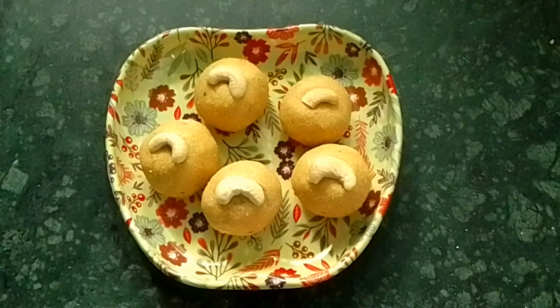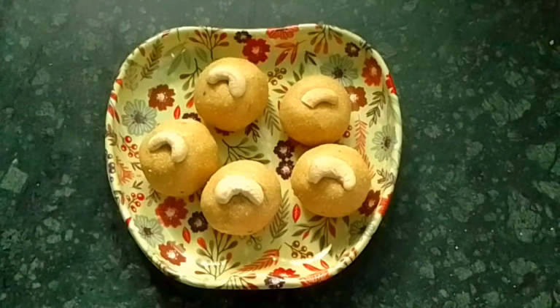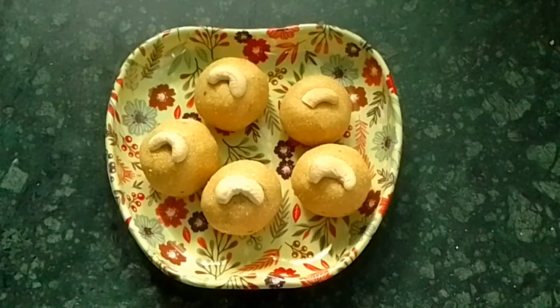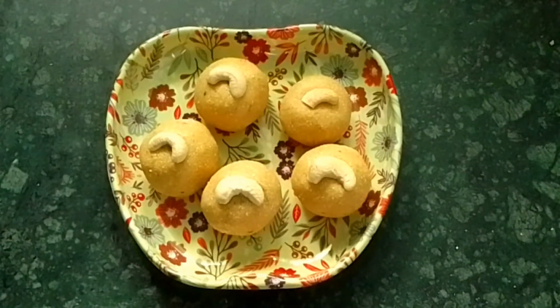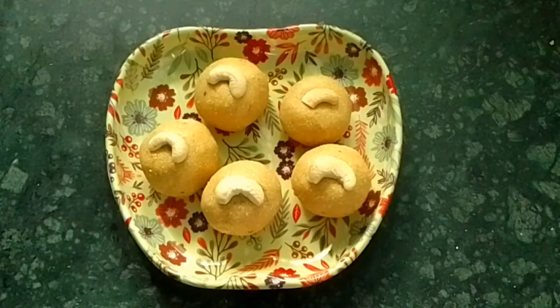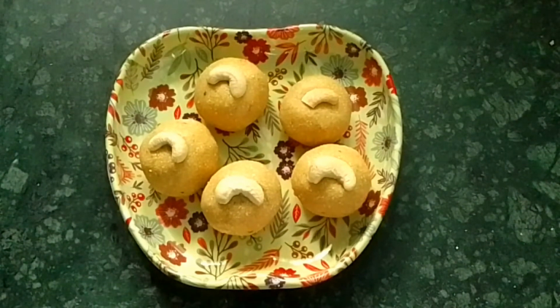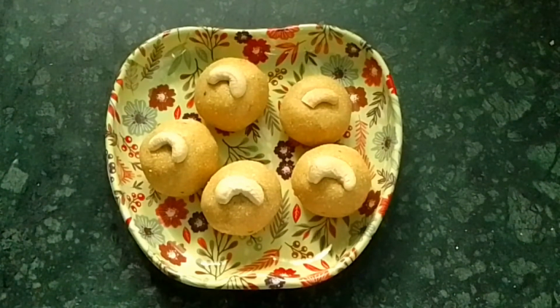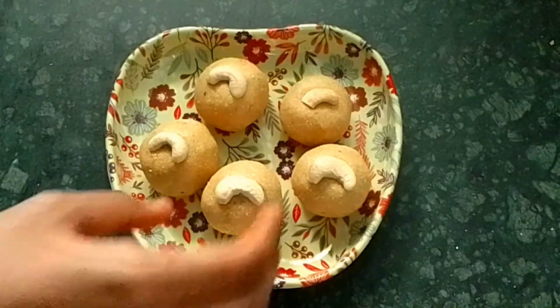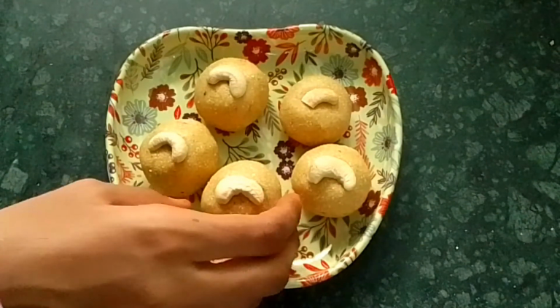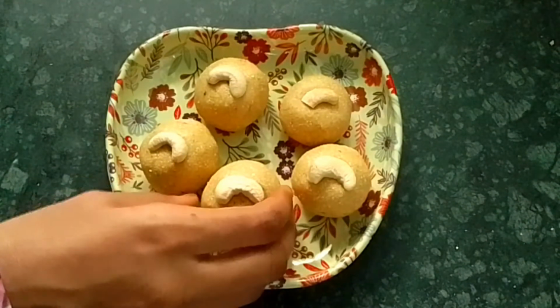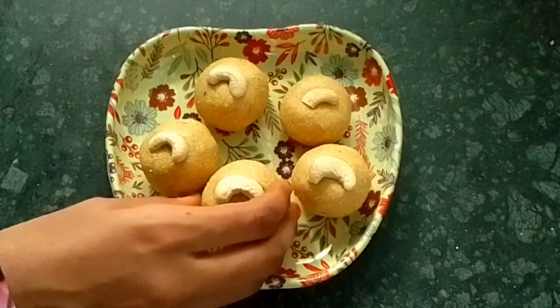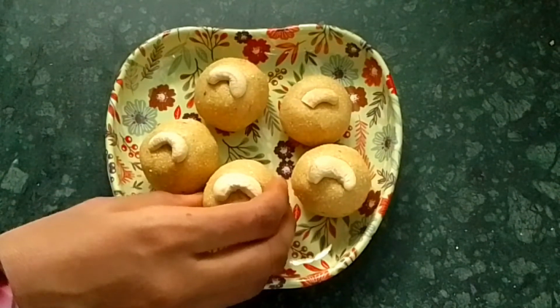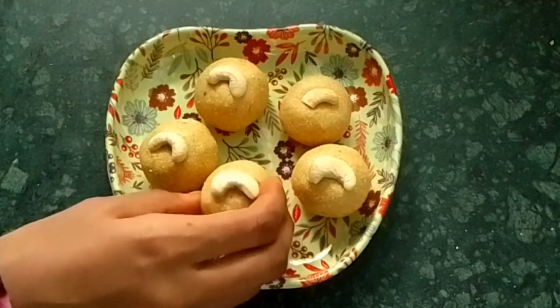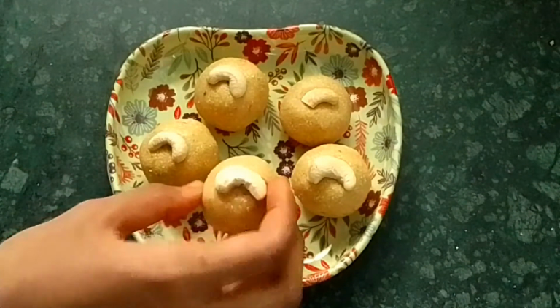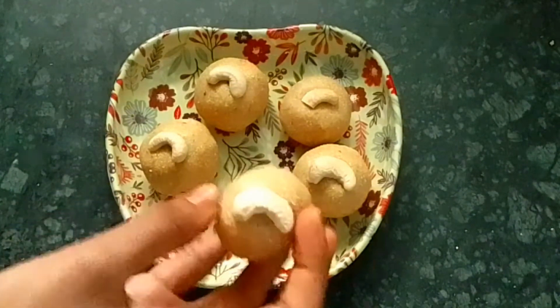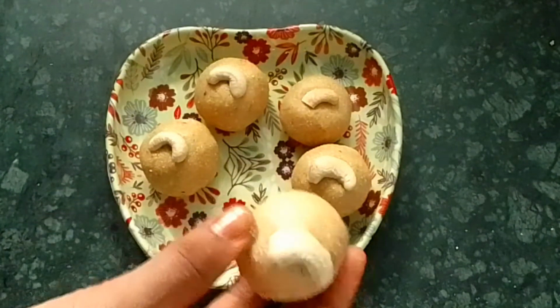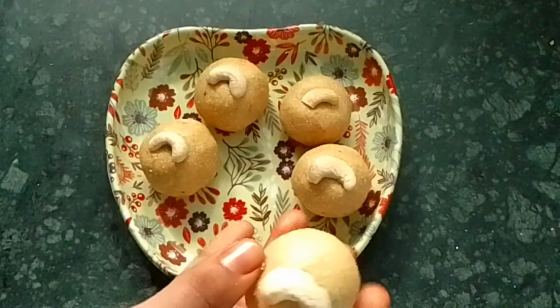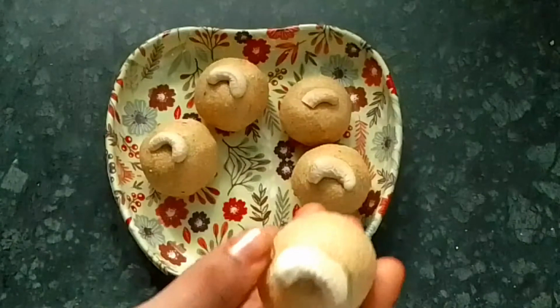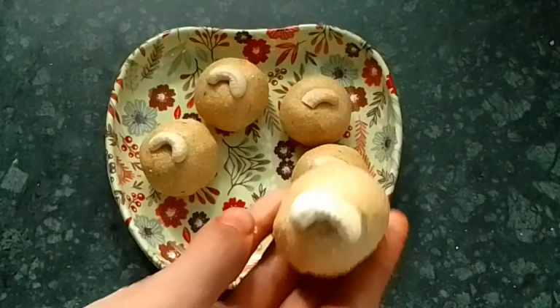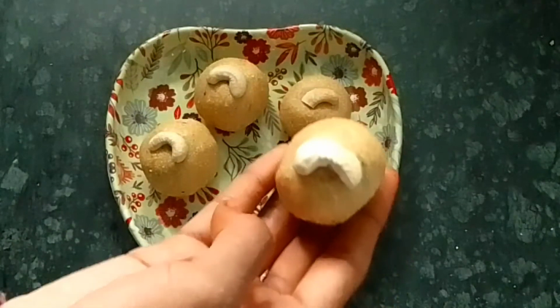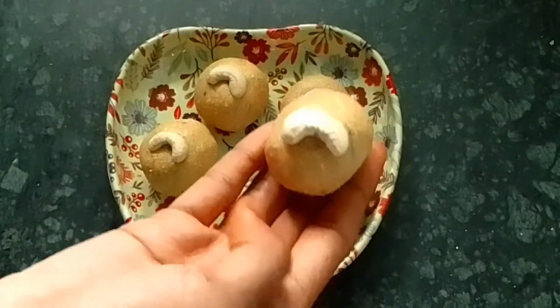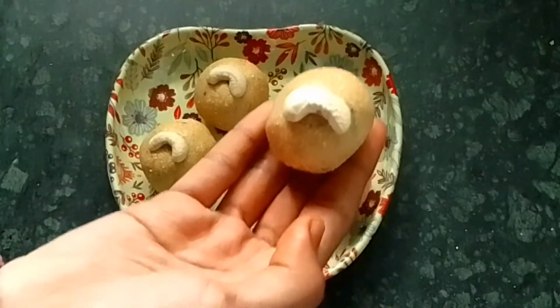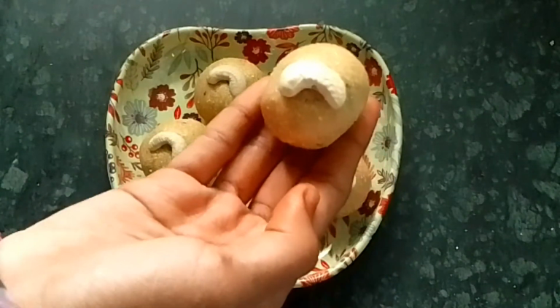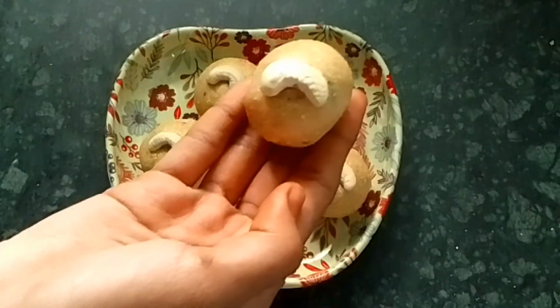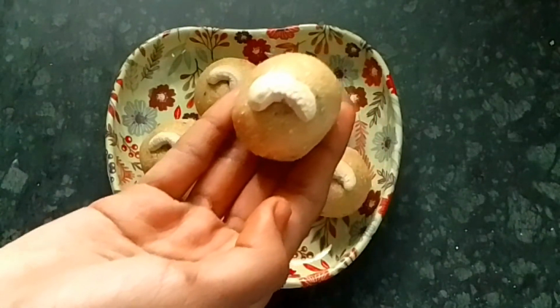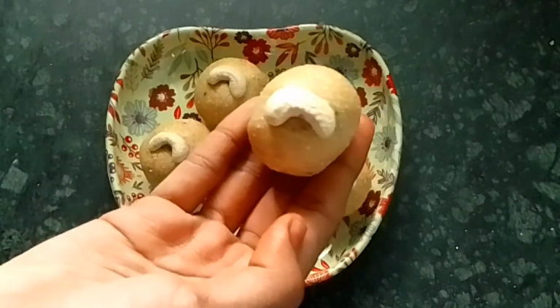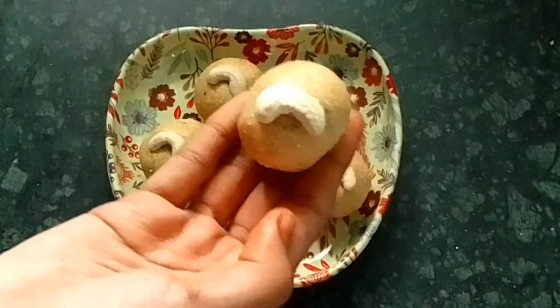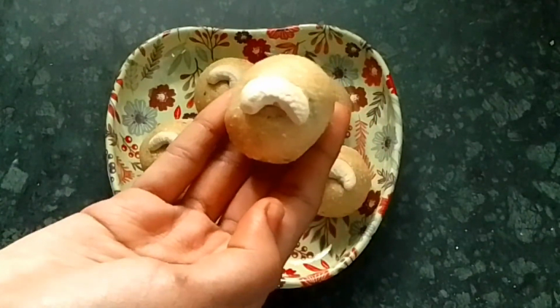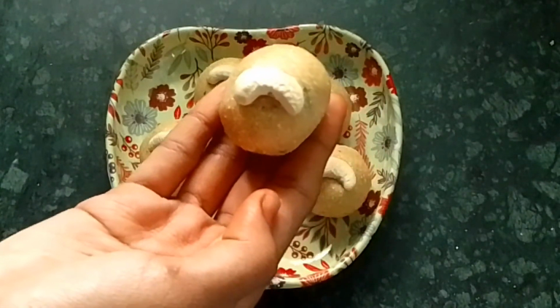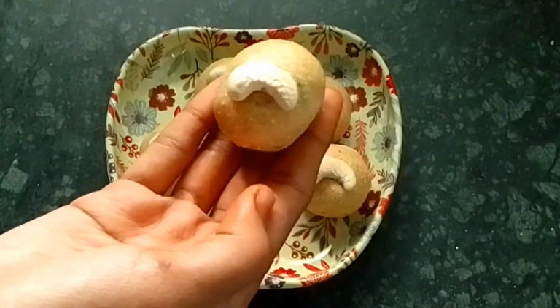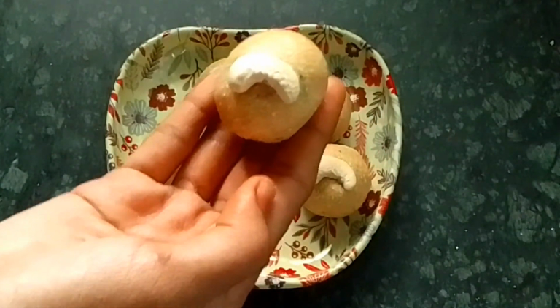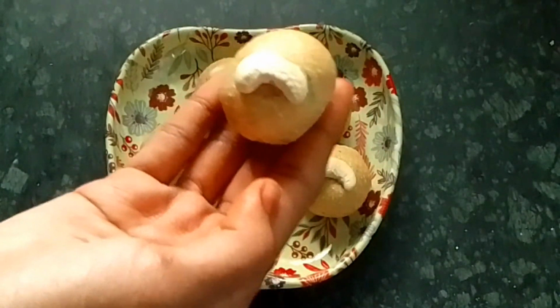Friends, you can see it again. If you have a new one, you can see it again. It's a nice little one. It's a great one.